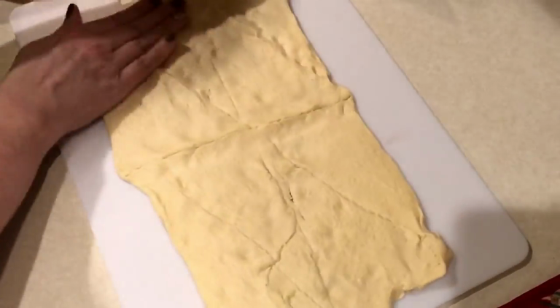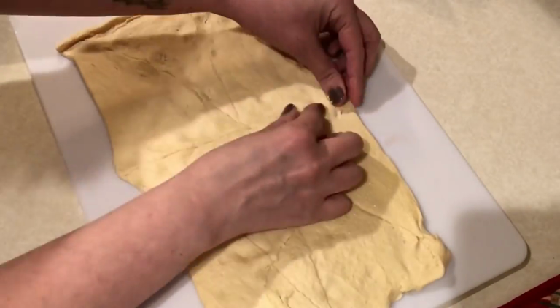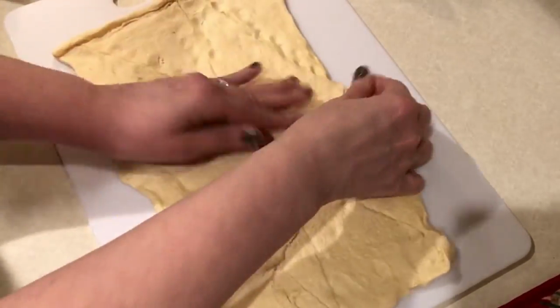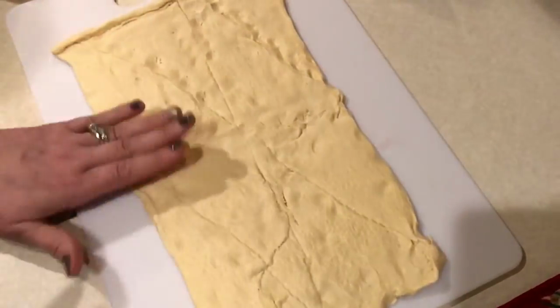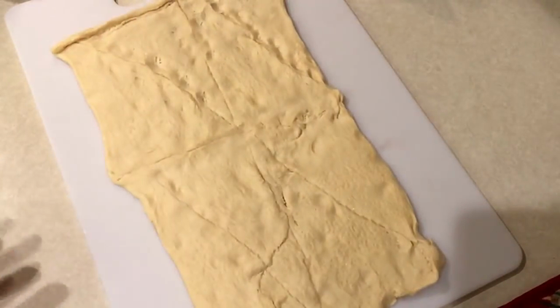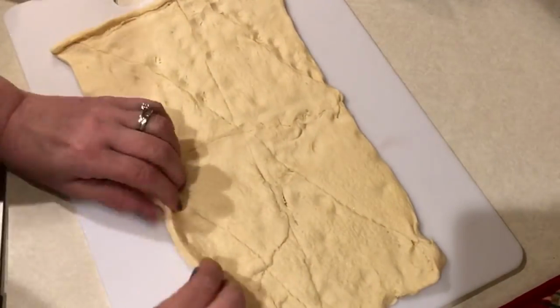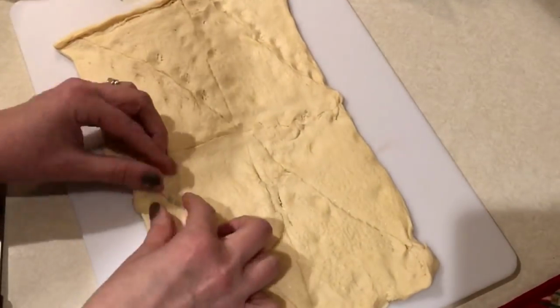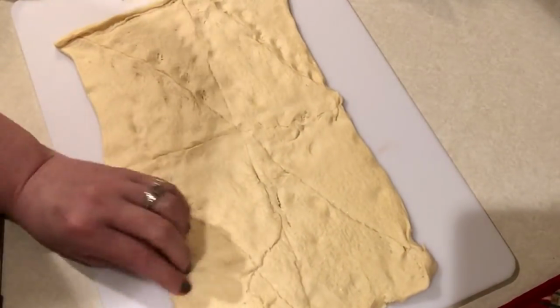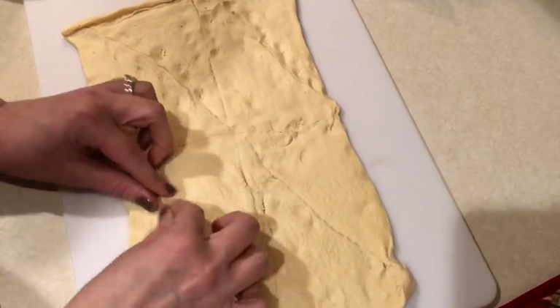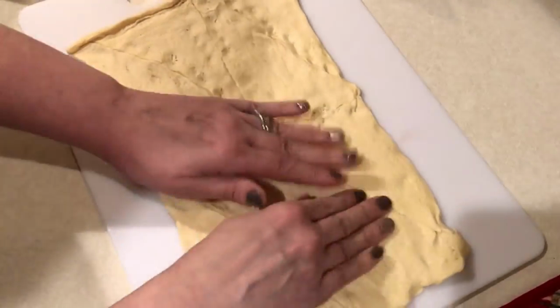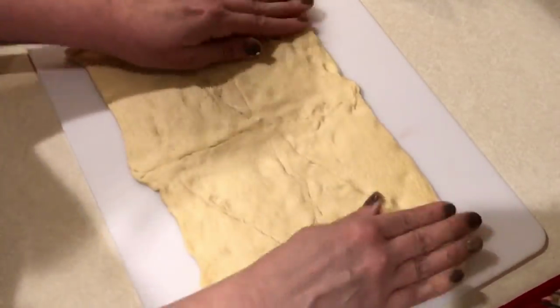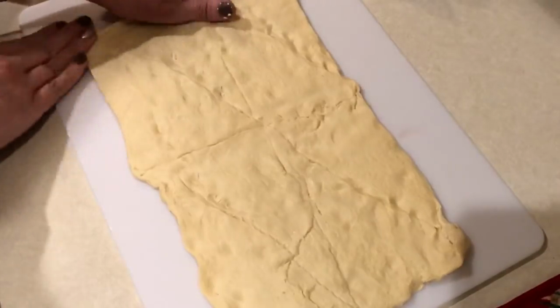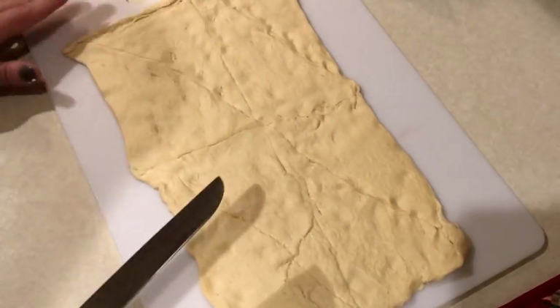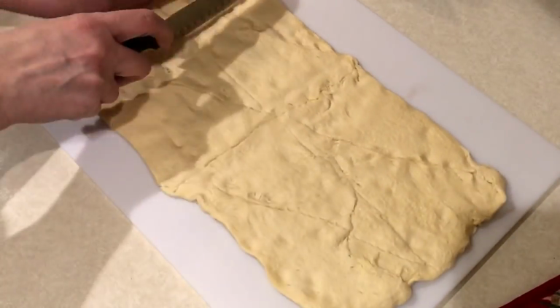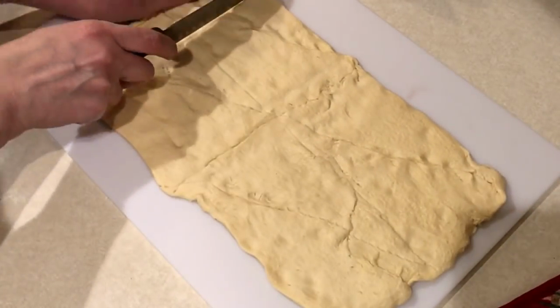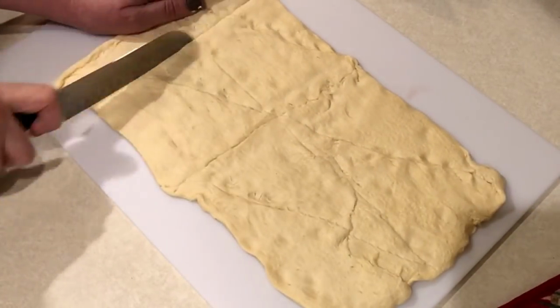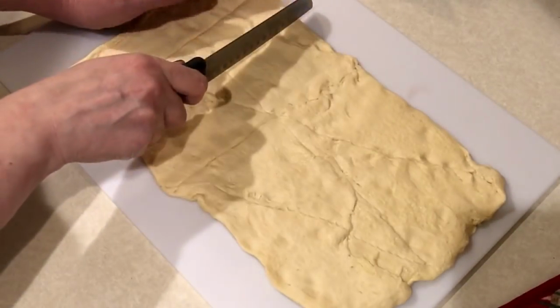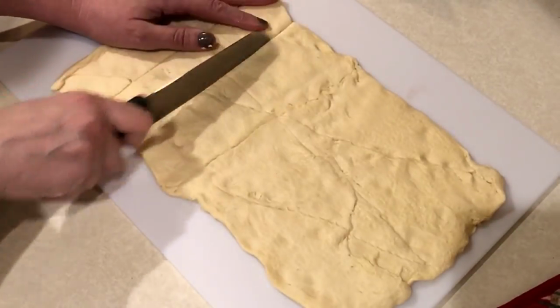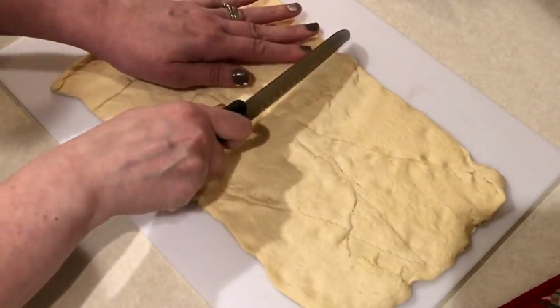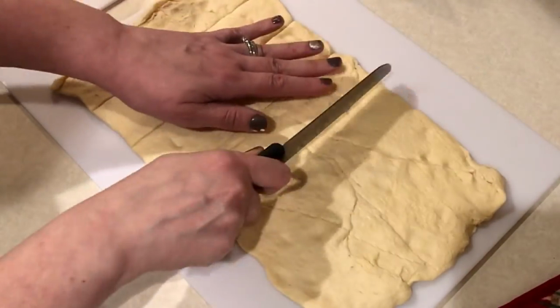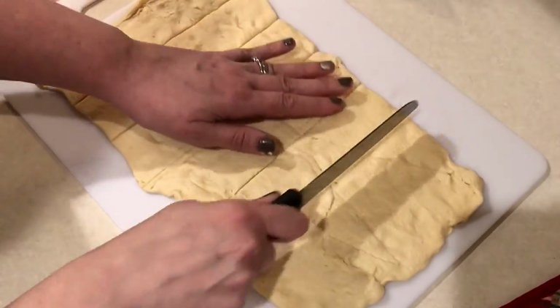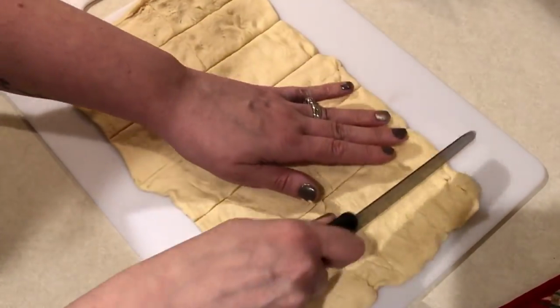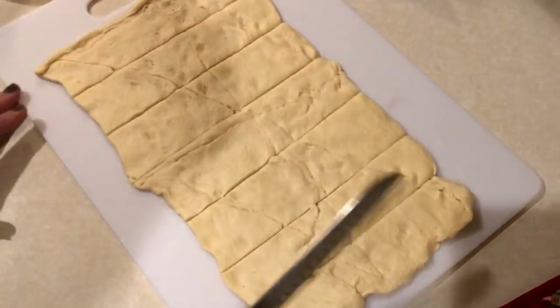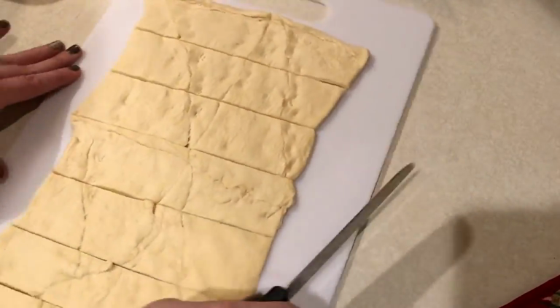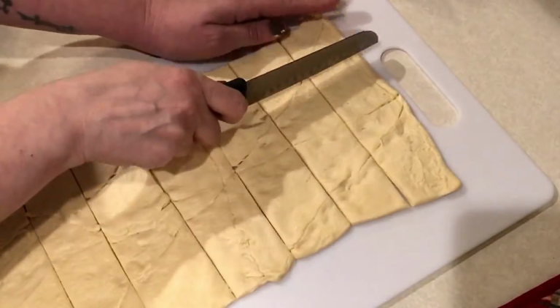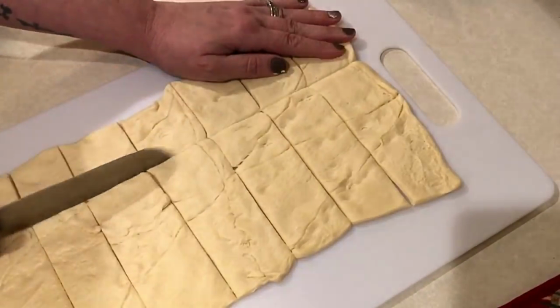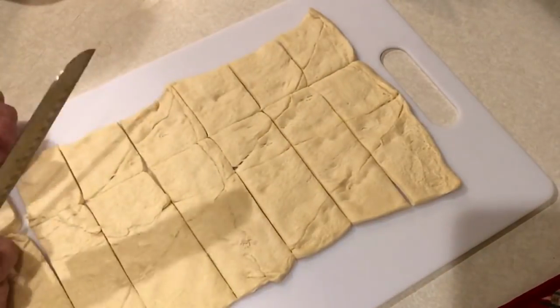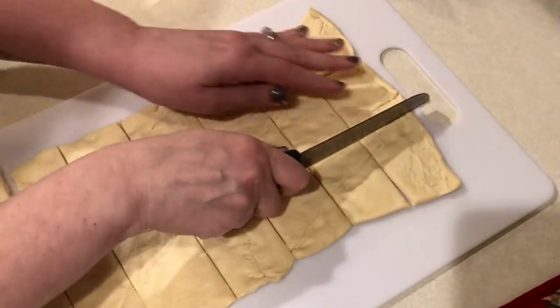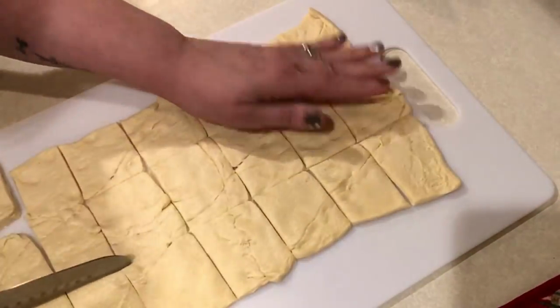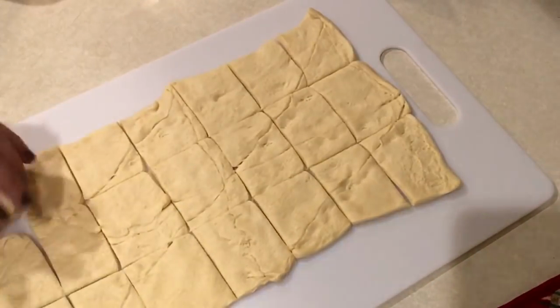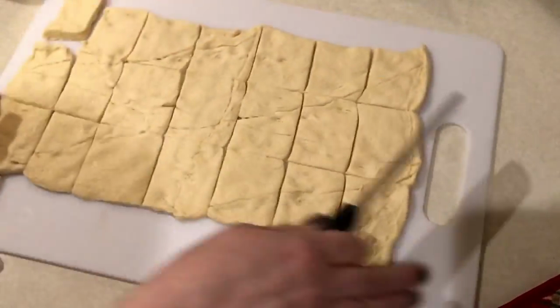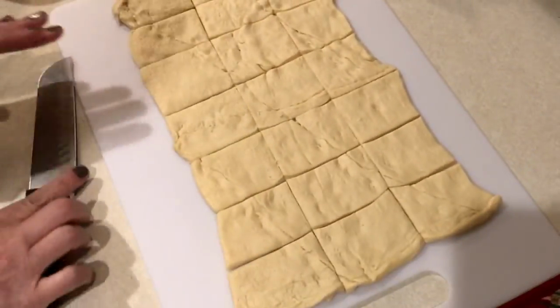Go ahead and cut it into as many squares as you would like. I ended up doing 21 squares, but looking back I could have done about 24 squares if I had cut them a little more evenly. Go ahead and set that aside.